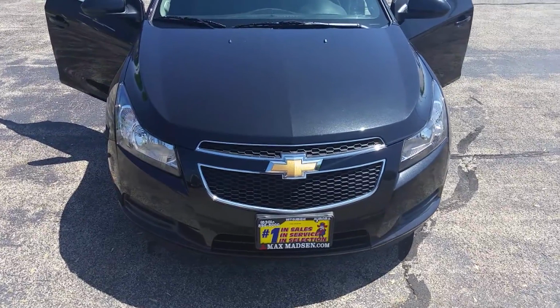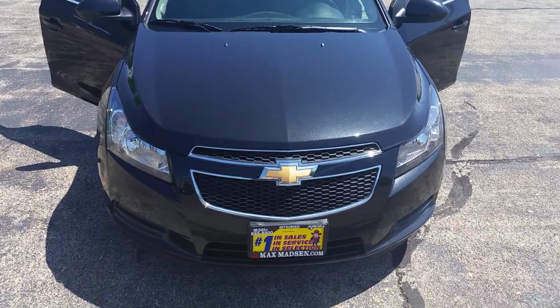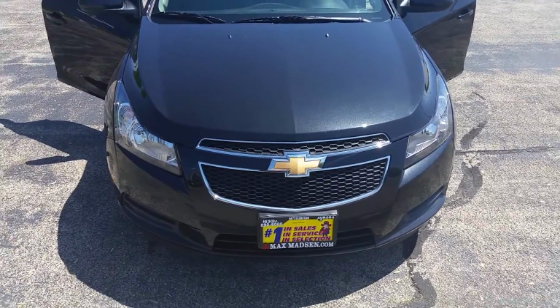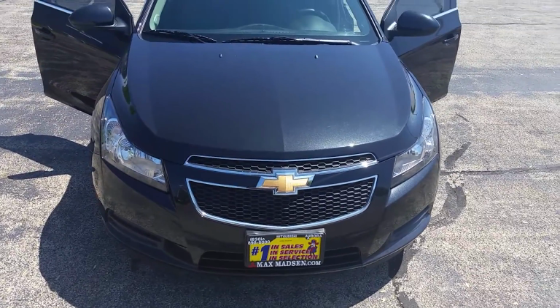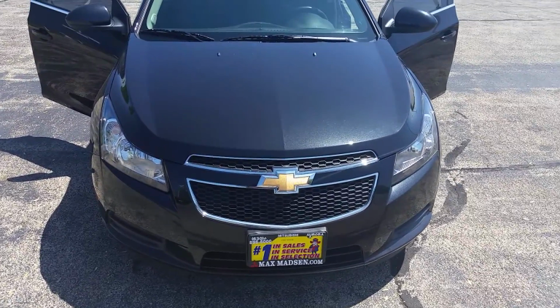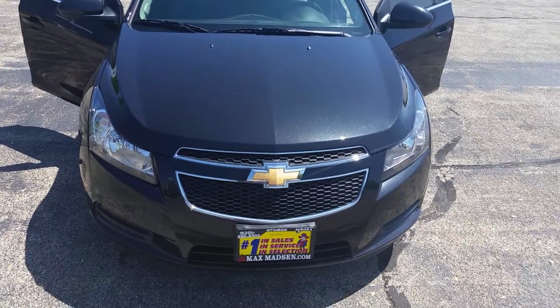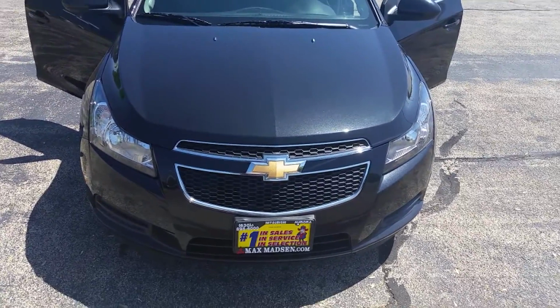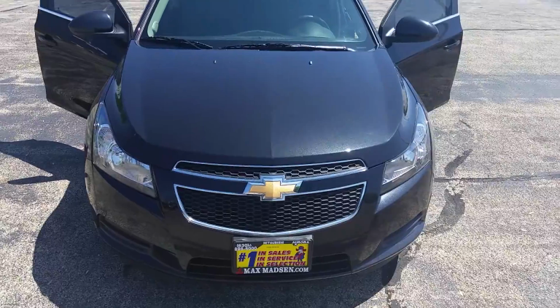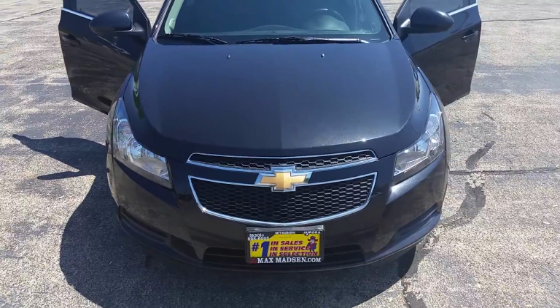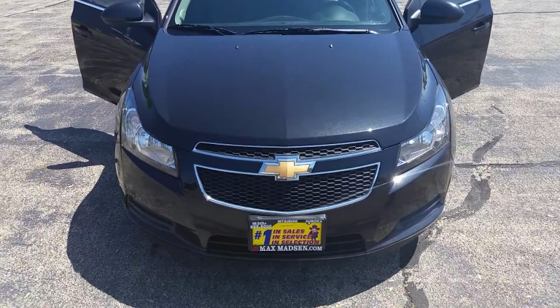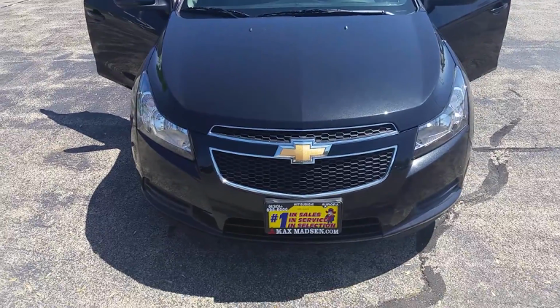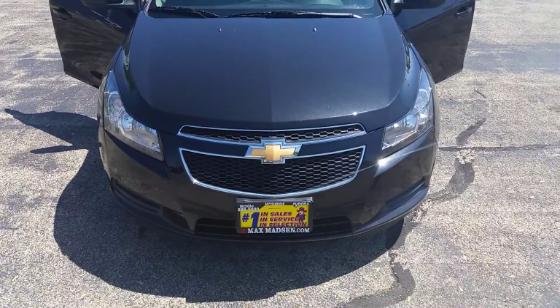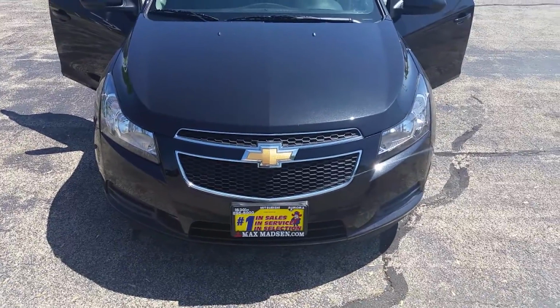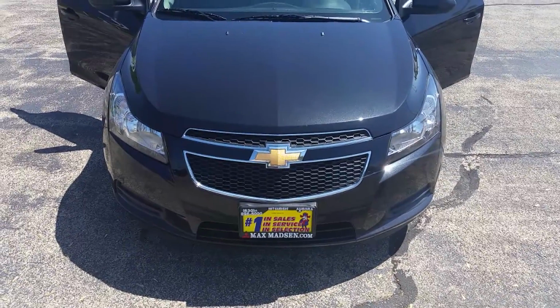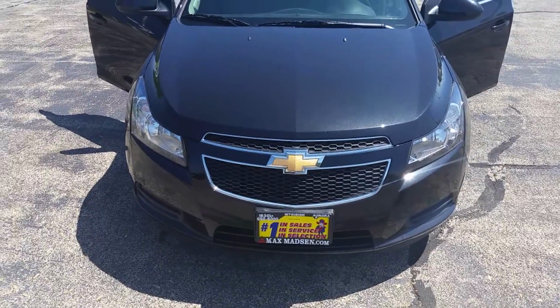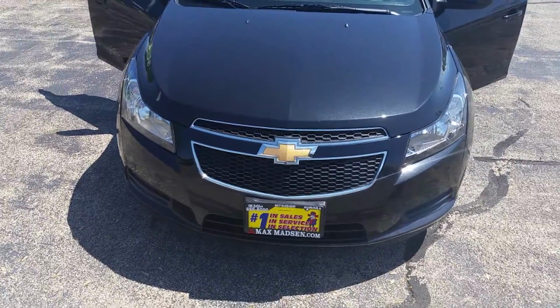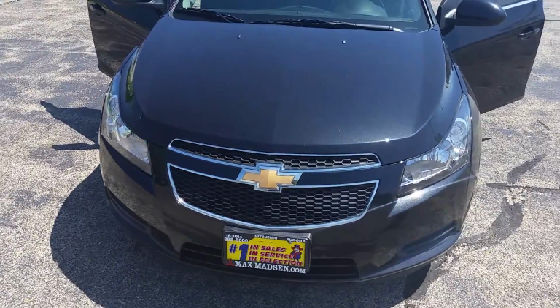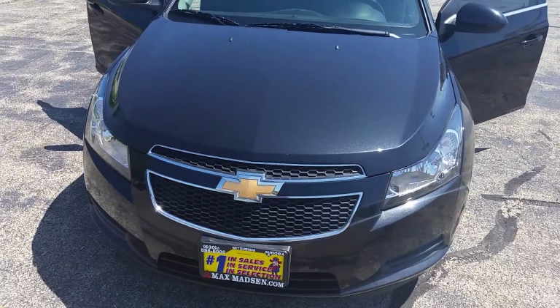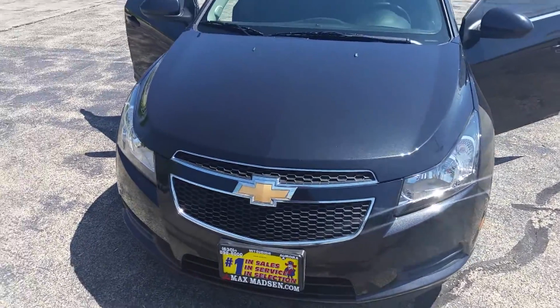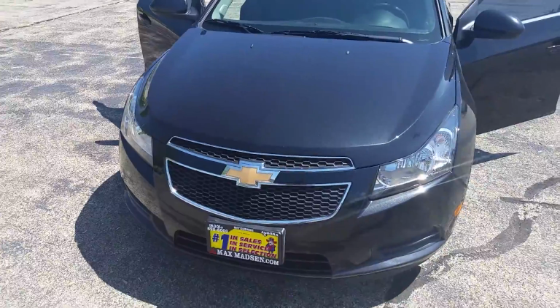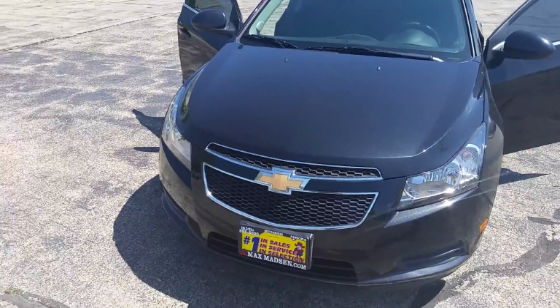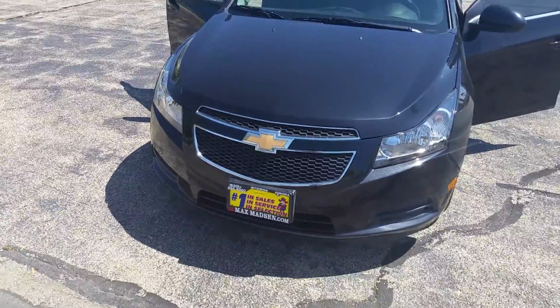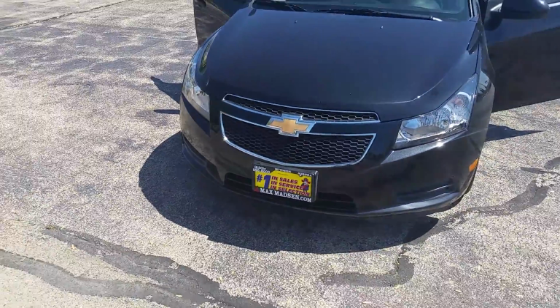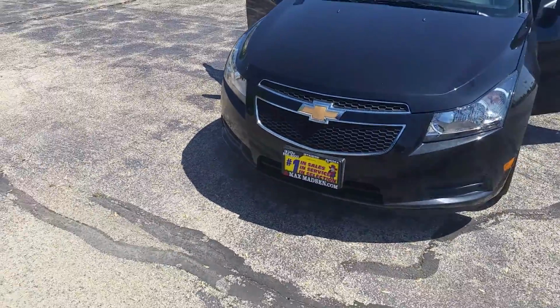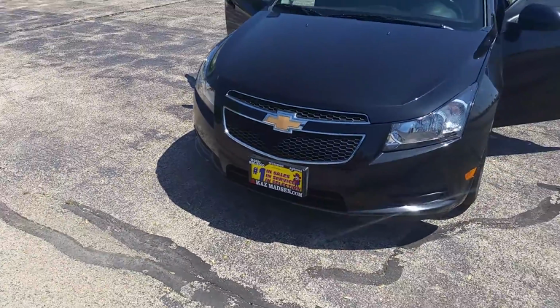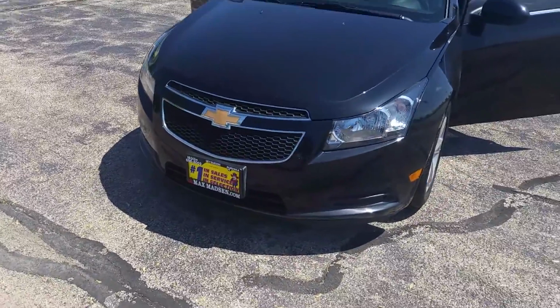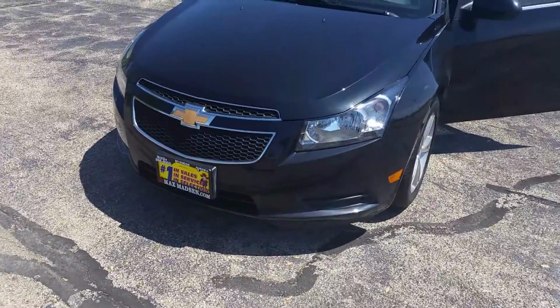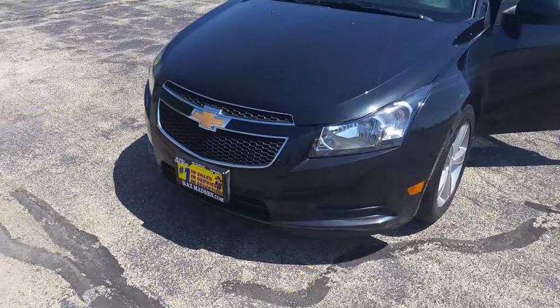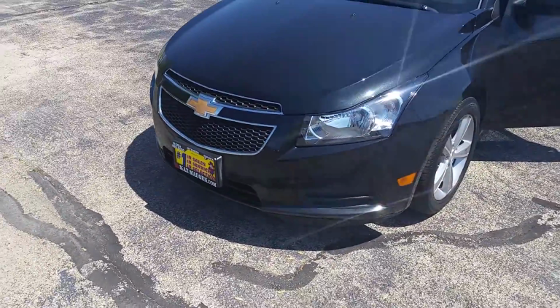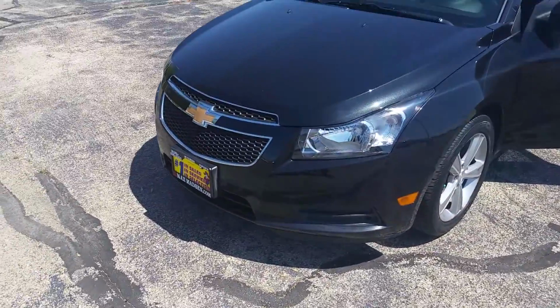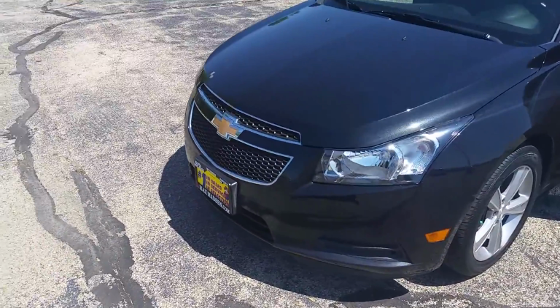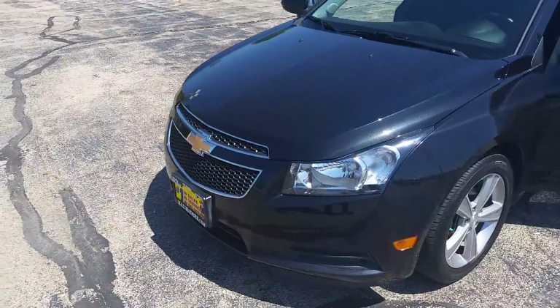Hi Annabelle, Marcus from Max Matts and Mitsubishi. Just wanted to shoot you a quick walk-around video on a 2012 Chevy Cruze — let you know it is here and it's ready.